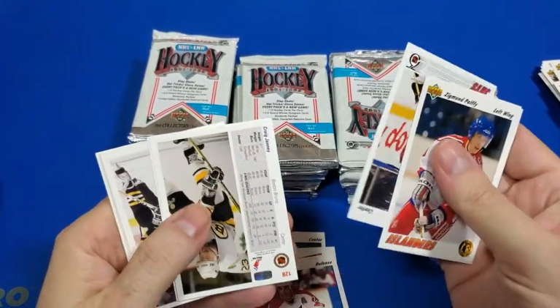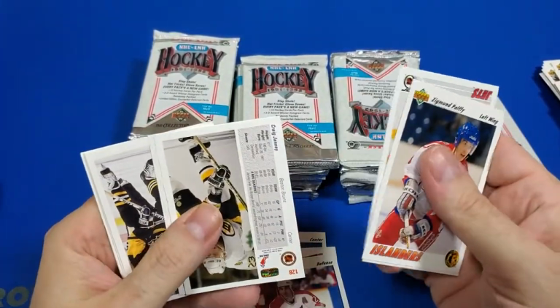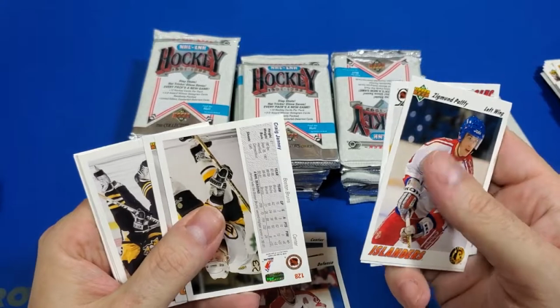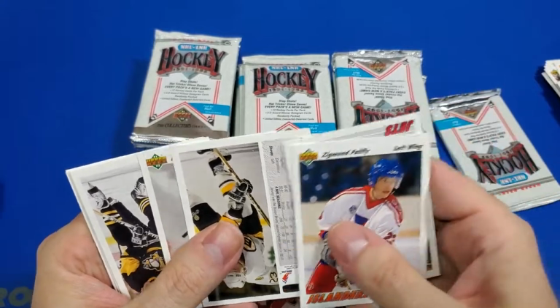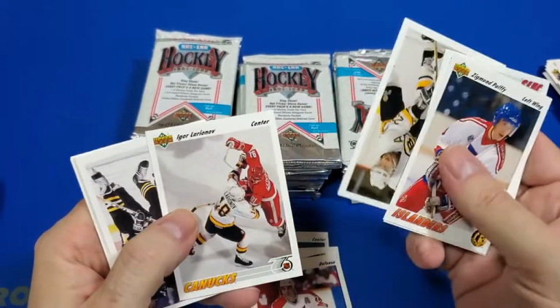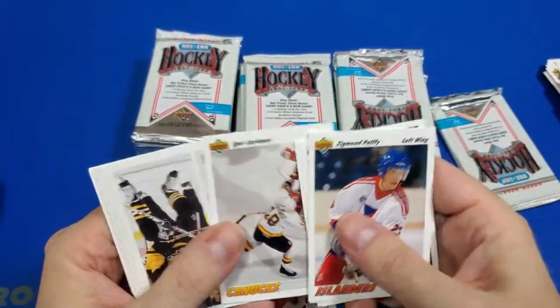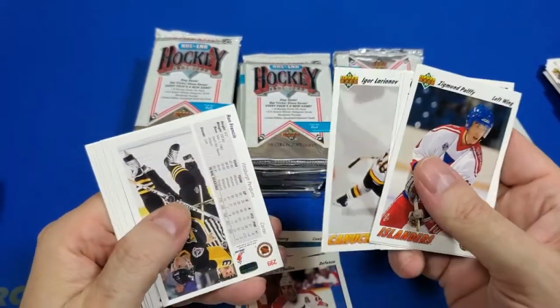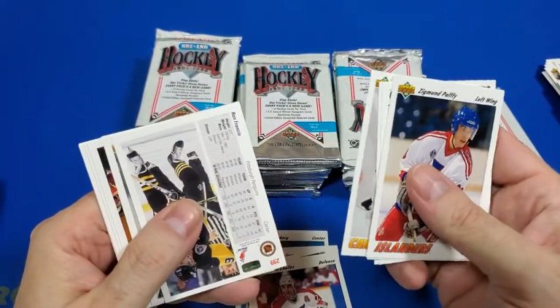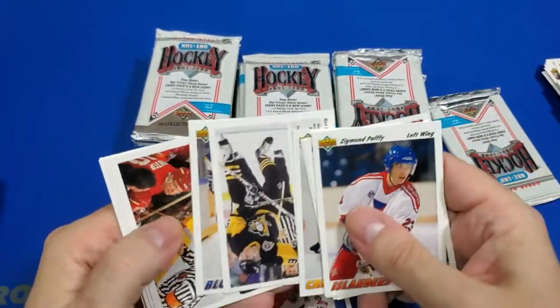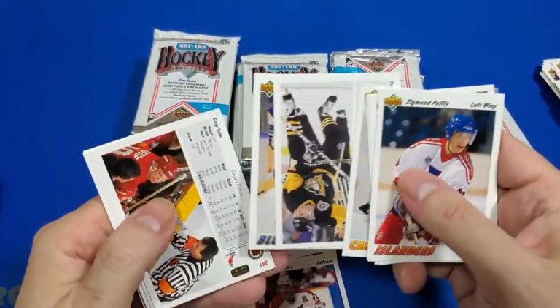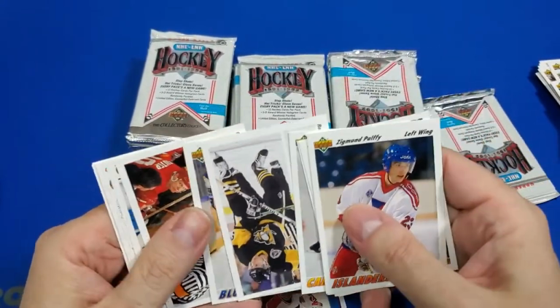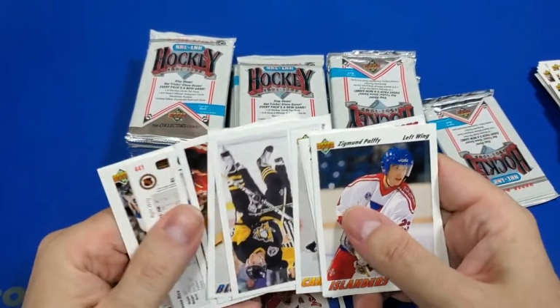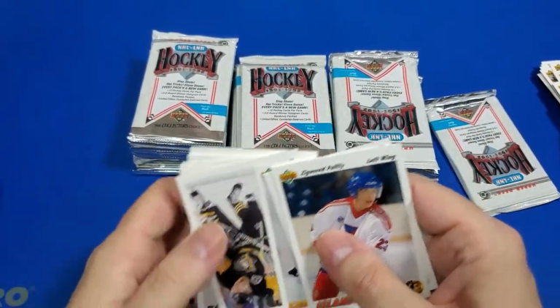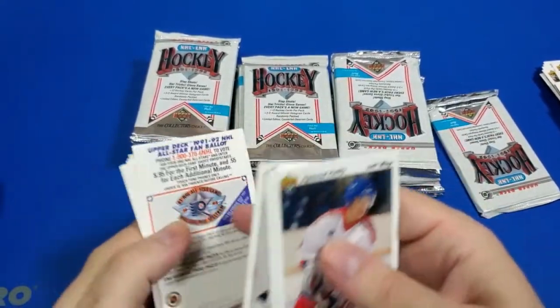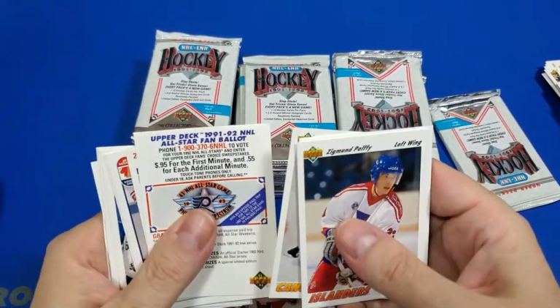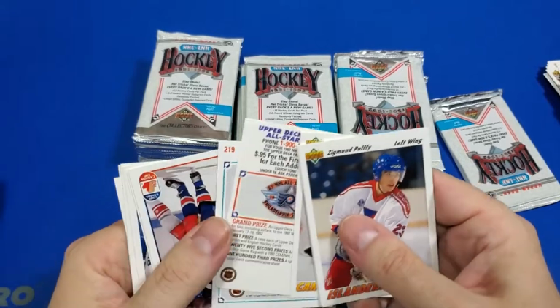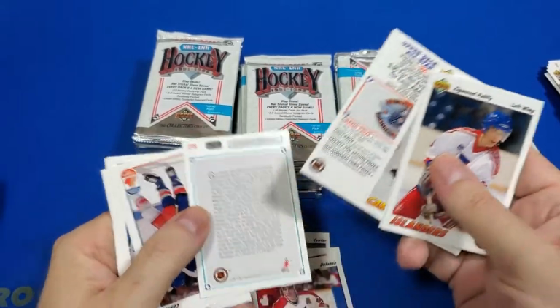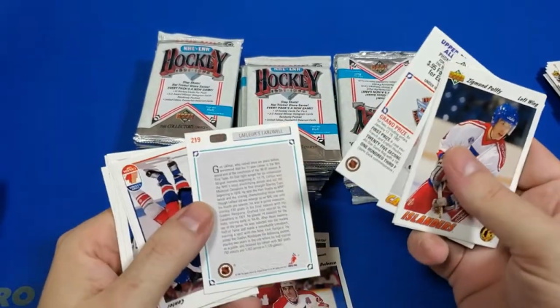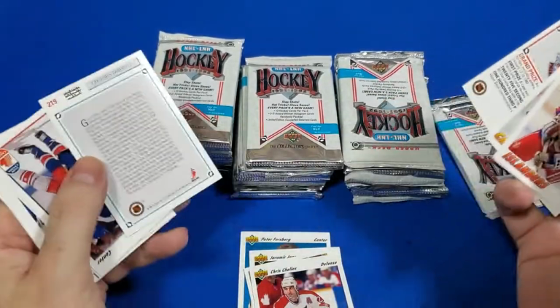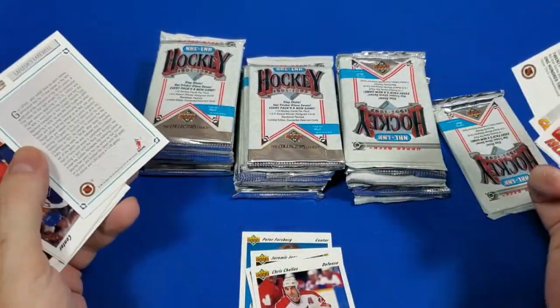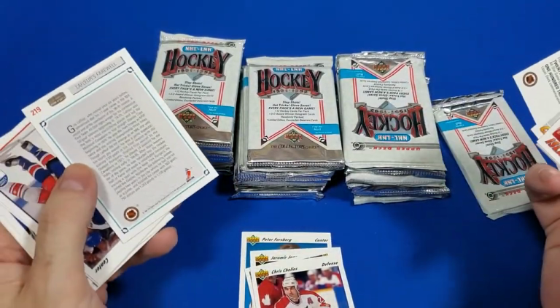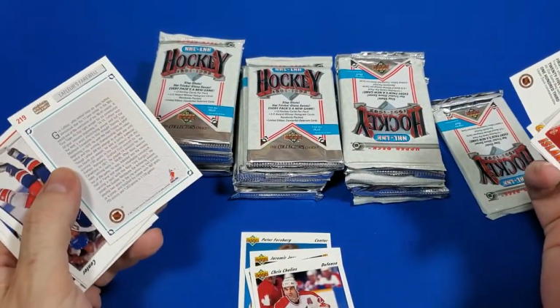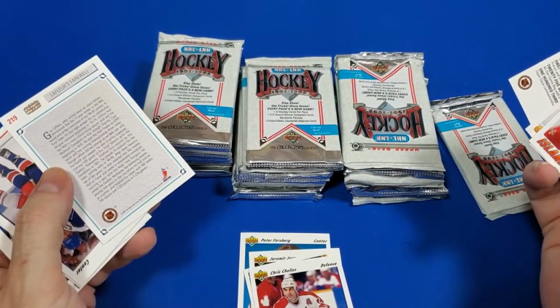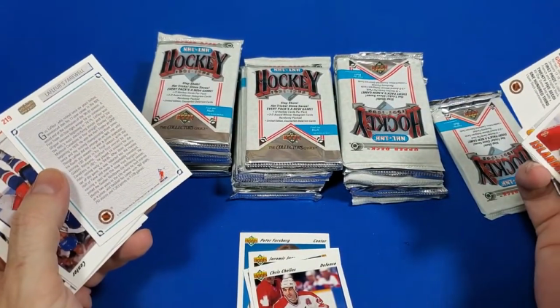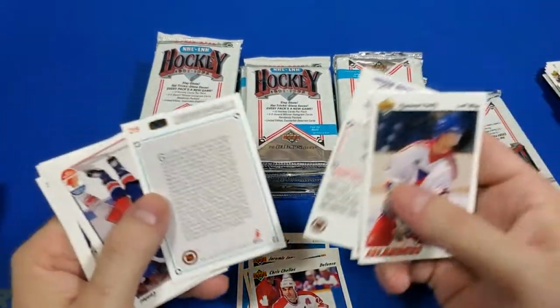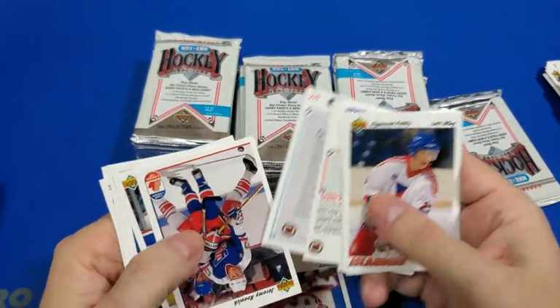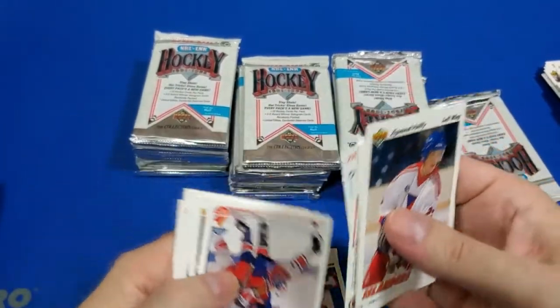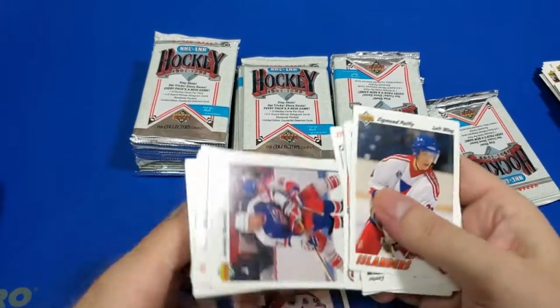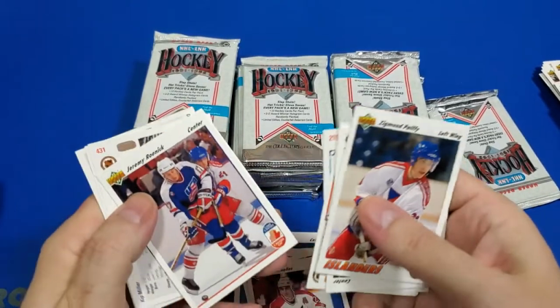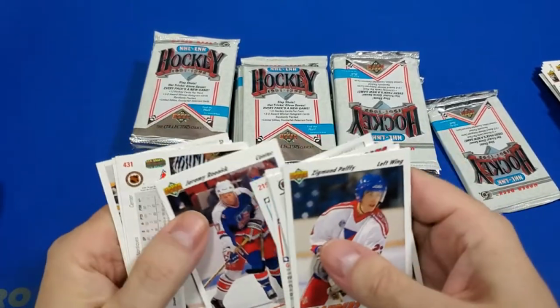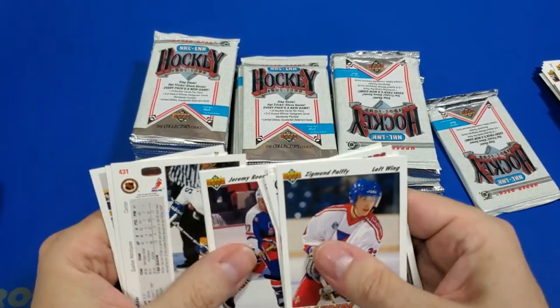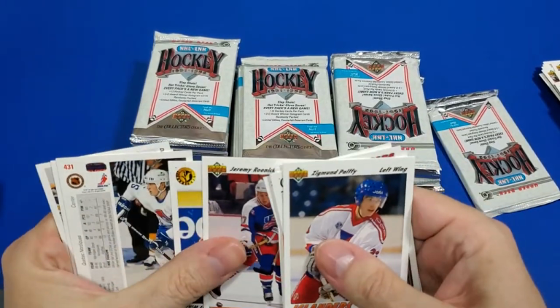I'm trying to get through this thing at a reasonably decent pace so you guys can just see the hits anyway. Who wants to see a bunch of cards from the 90s? It's 91, 92. I didn't even say that did I? Yeah, 91, 92. That's what I thought. I was in college at this time.